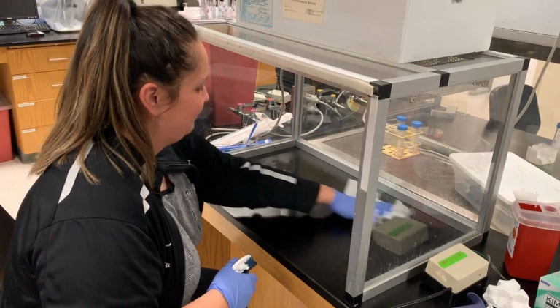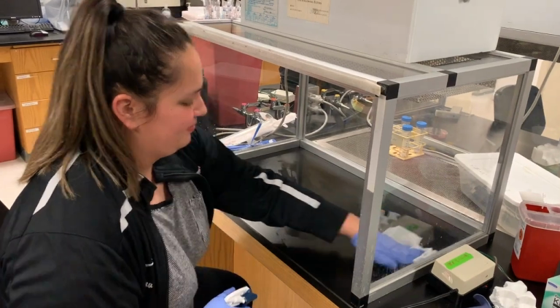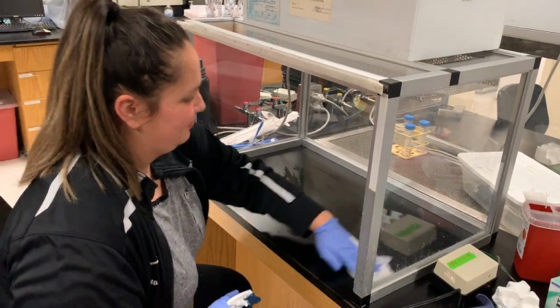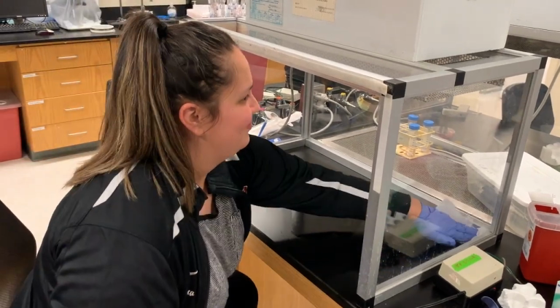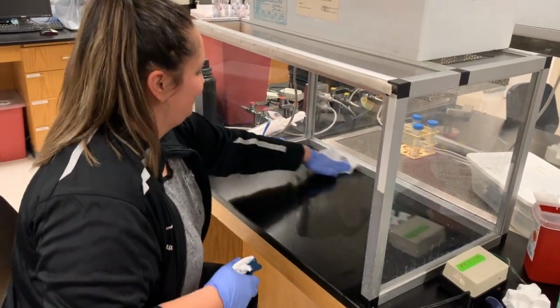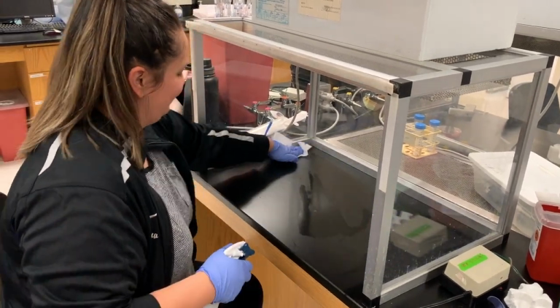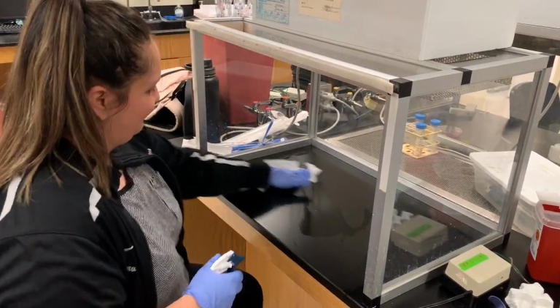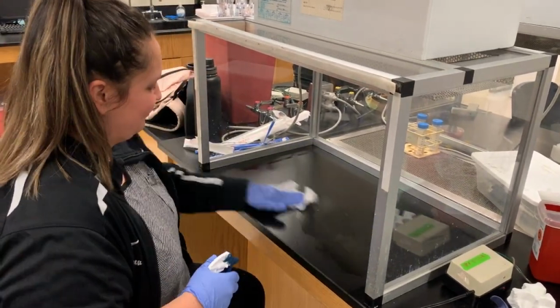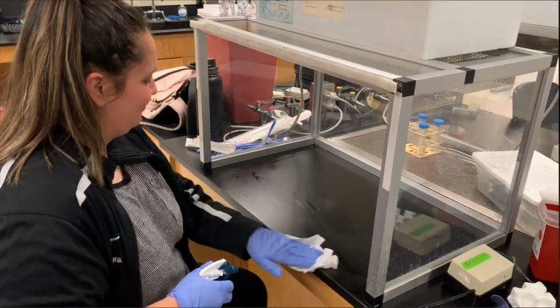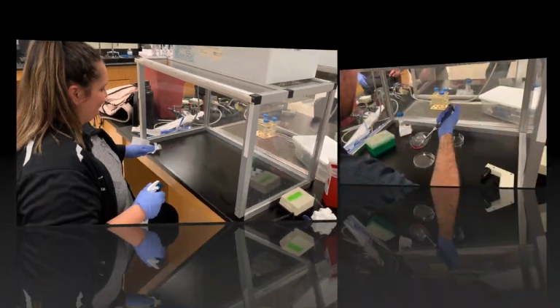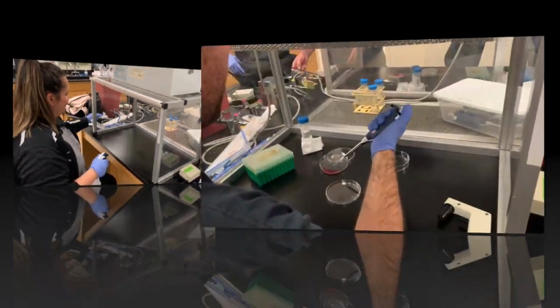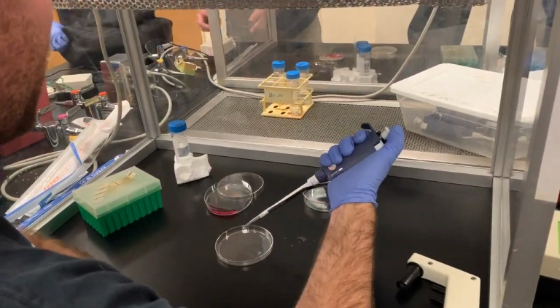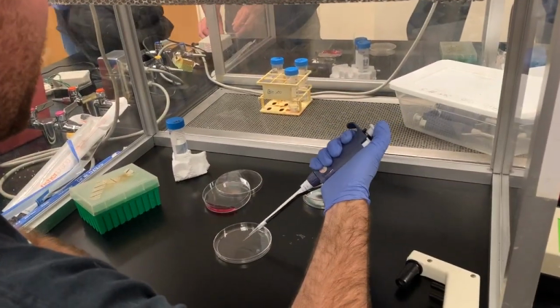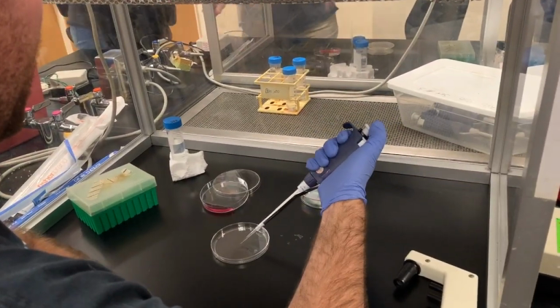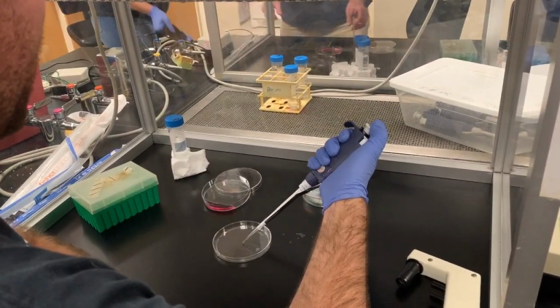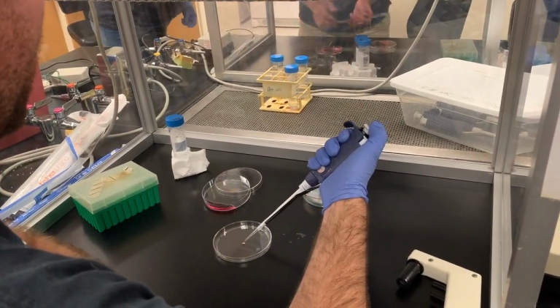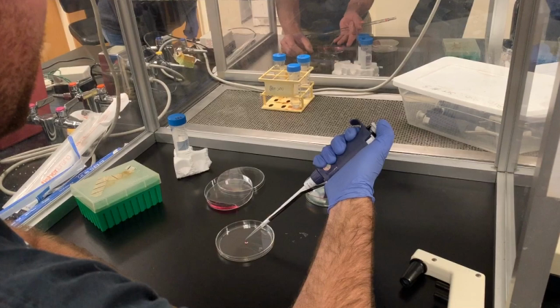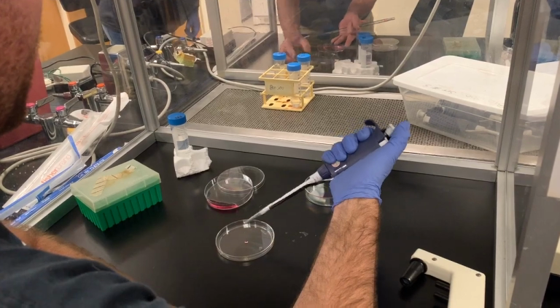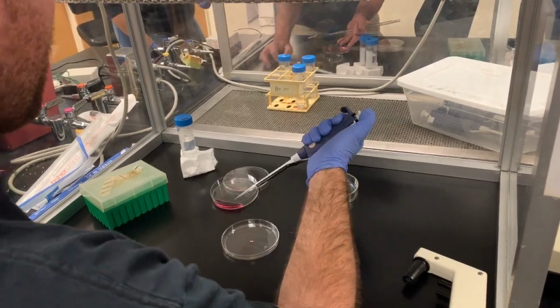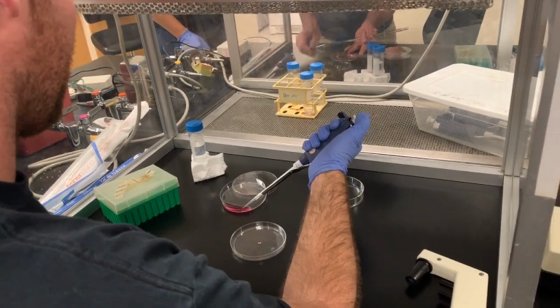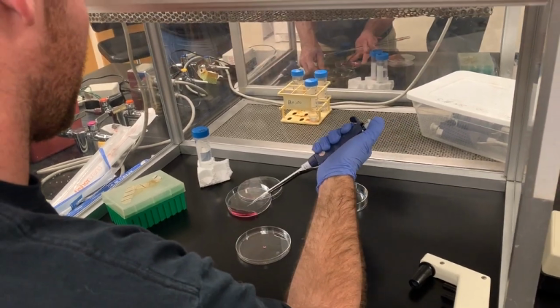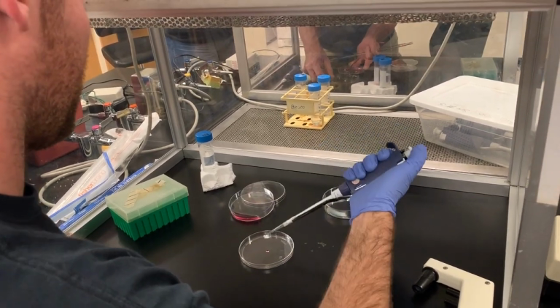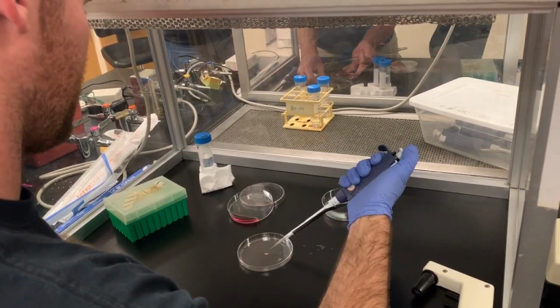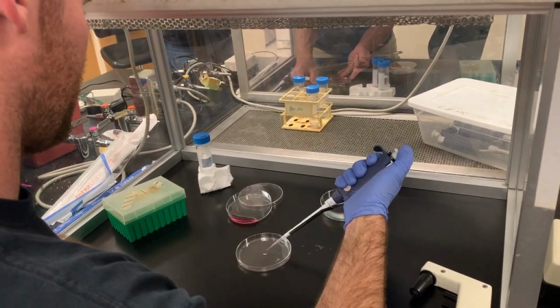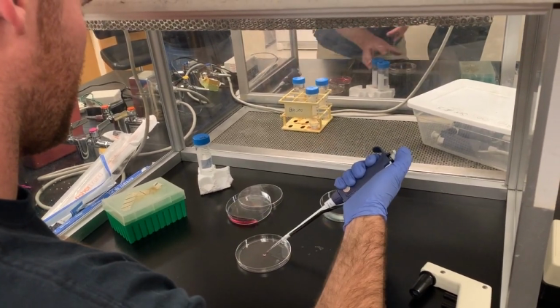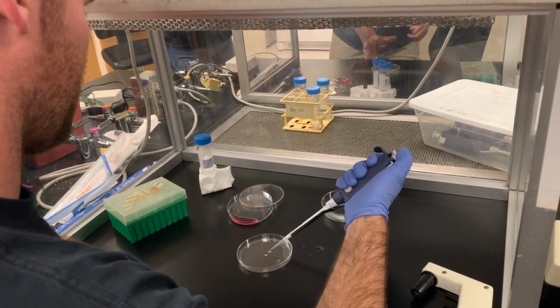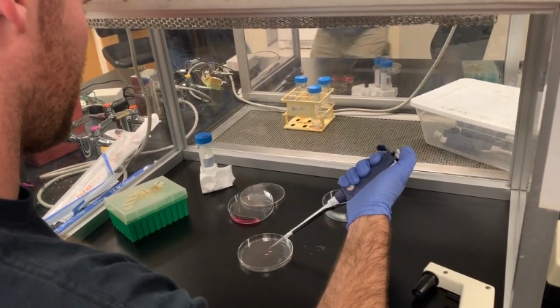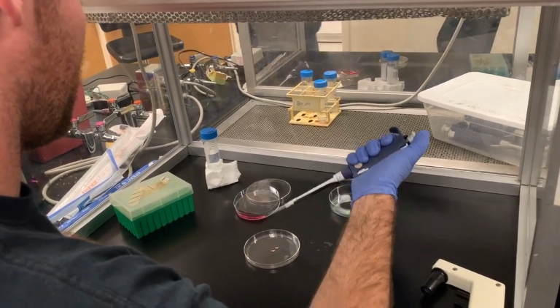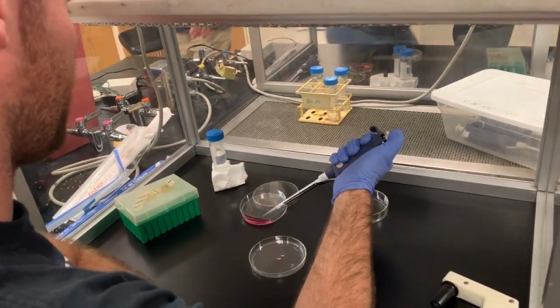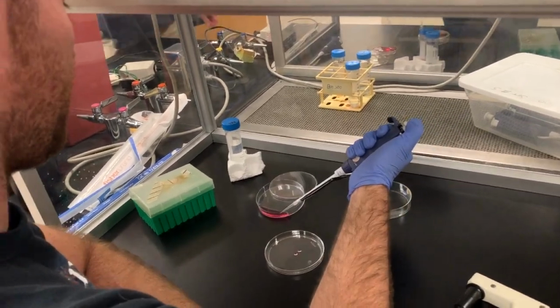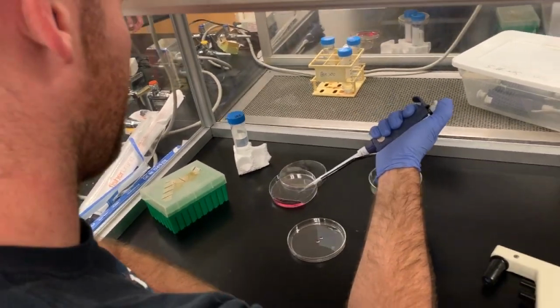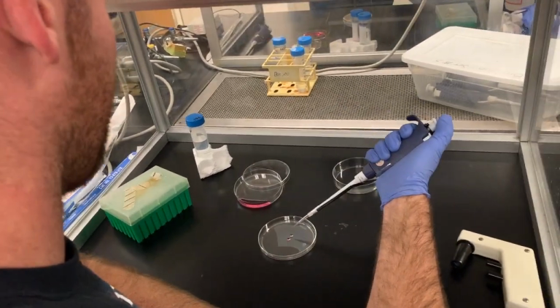First, disinfect your culture hood and equipment with 70% ethanol. Once your equipment is disinfected and ready, you can begin plating your cells.